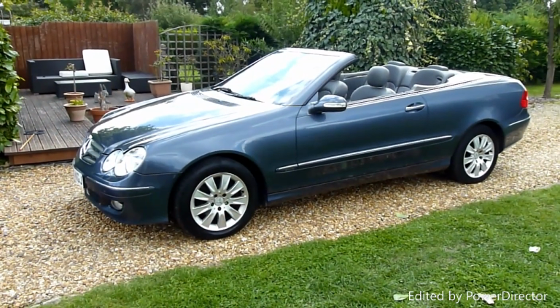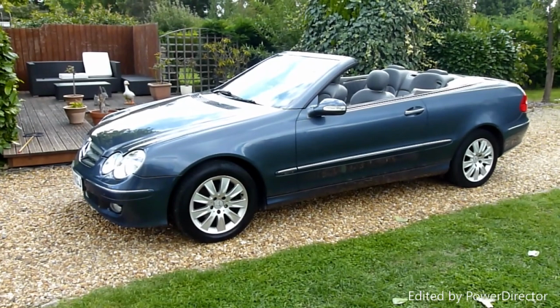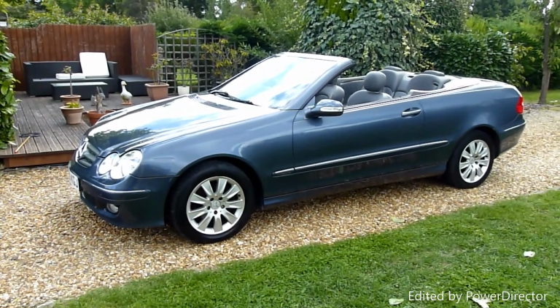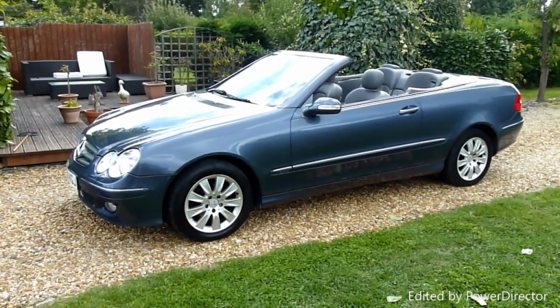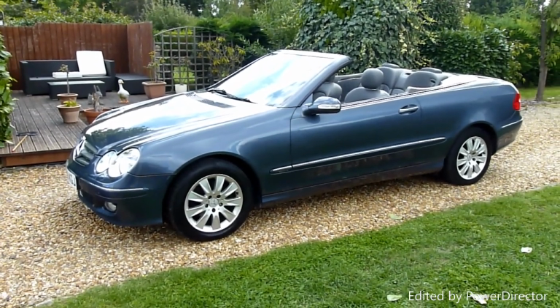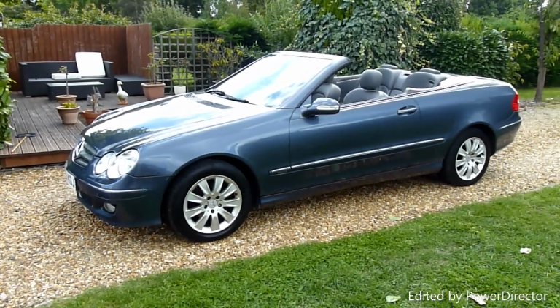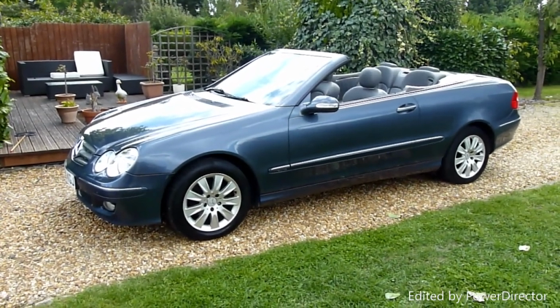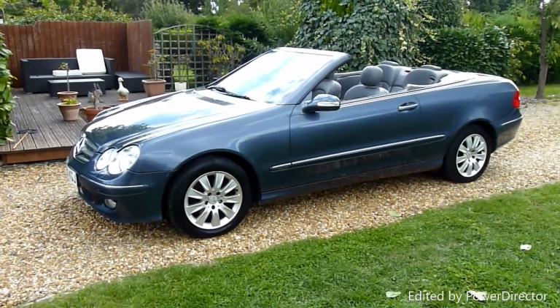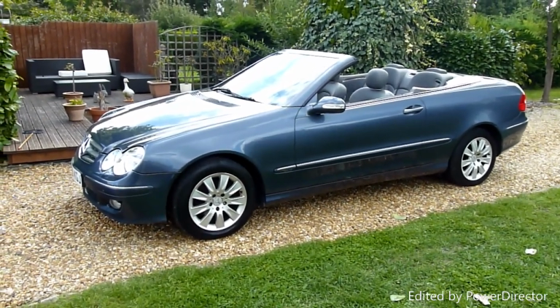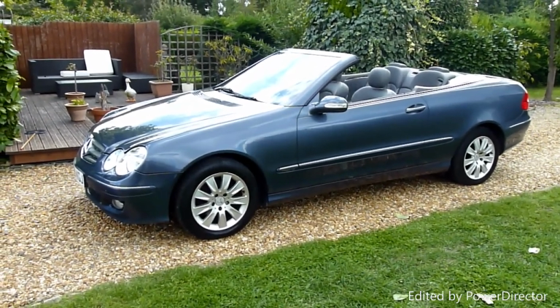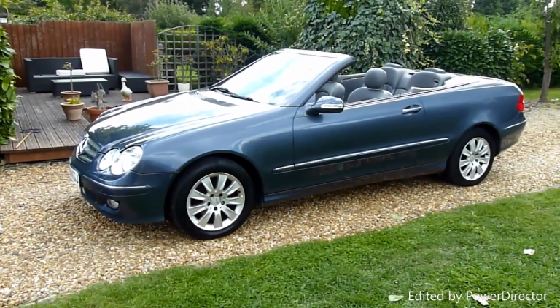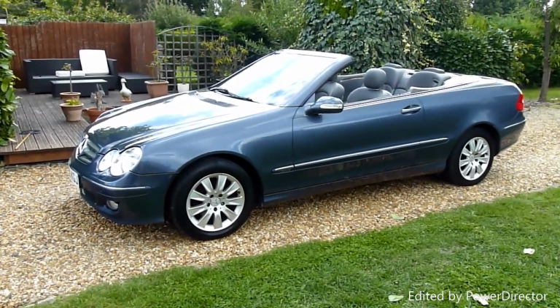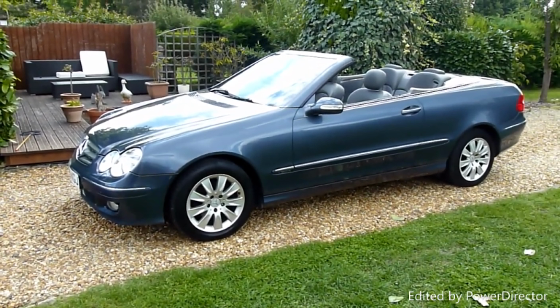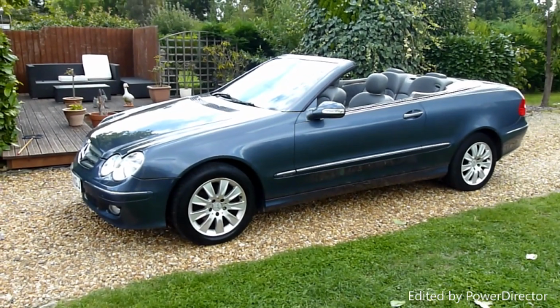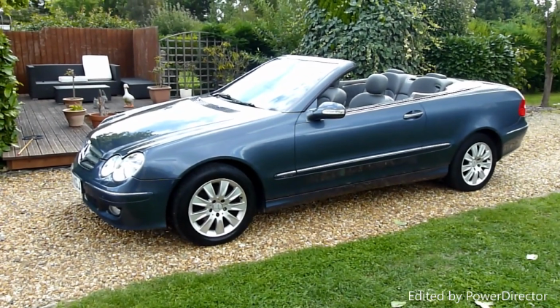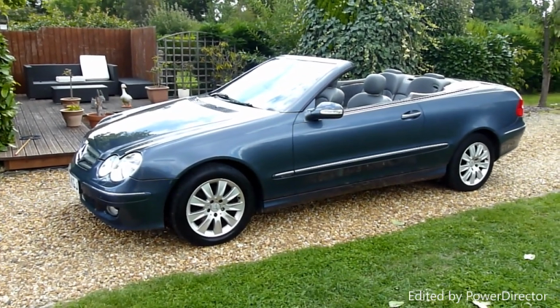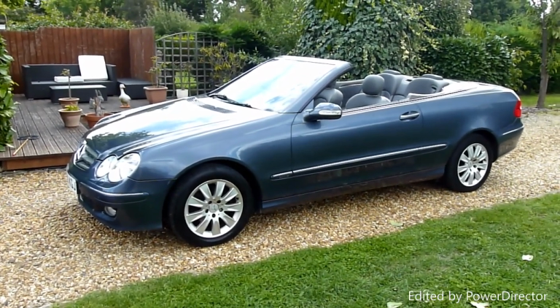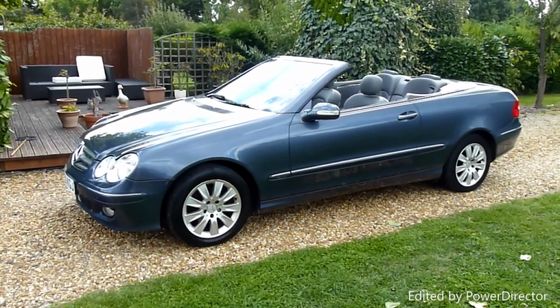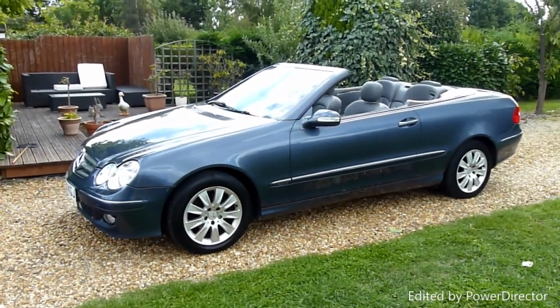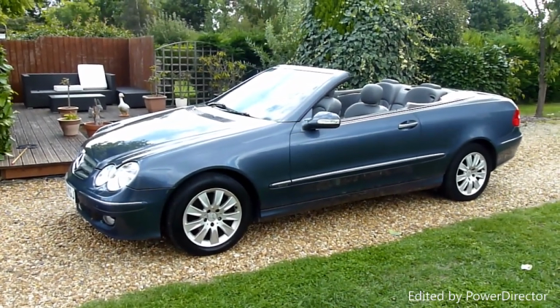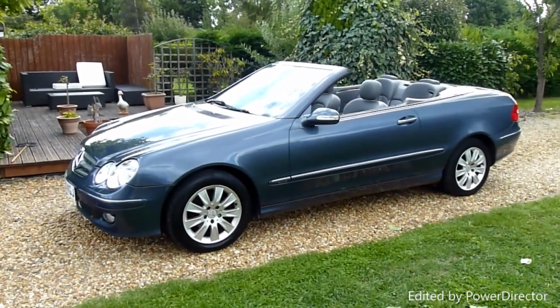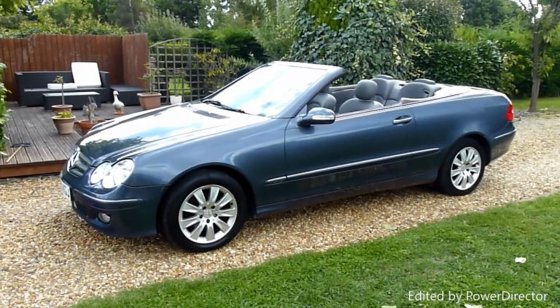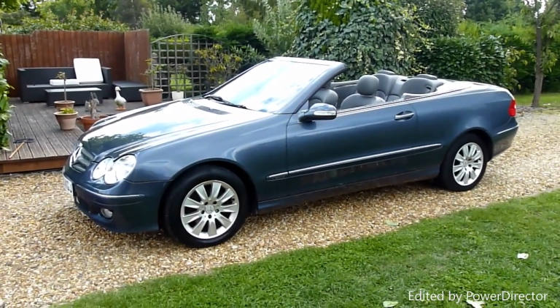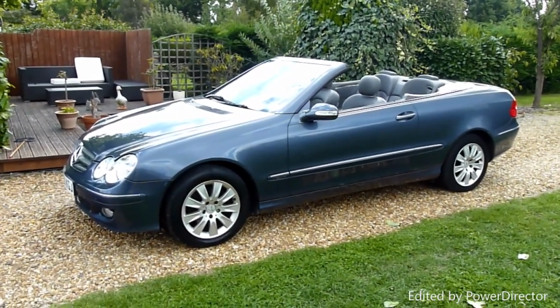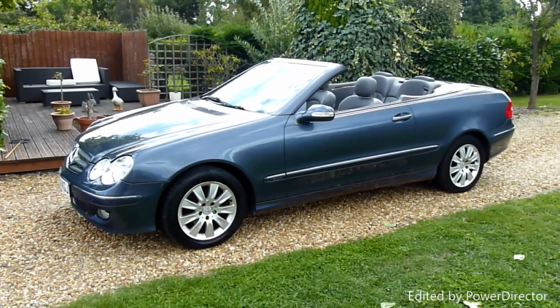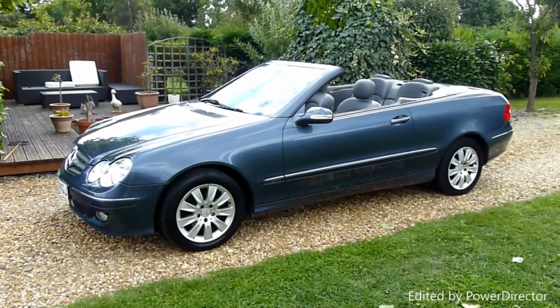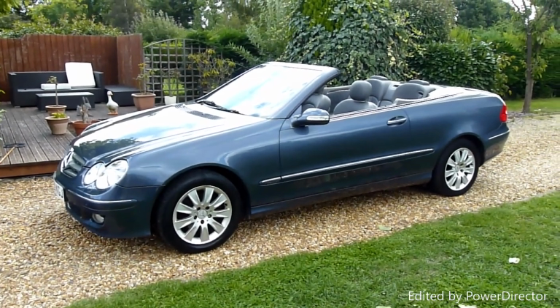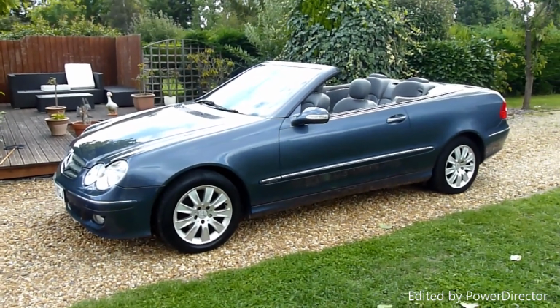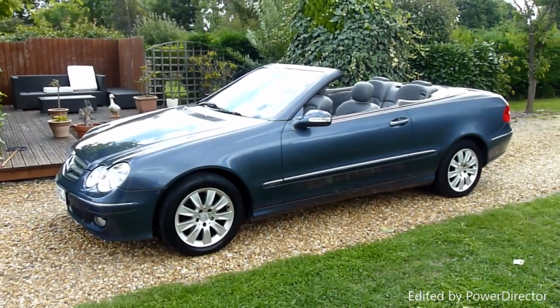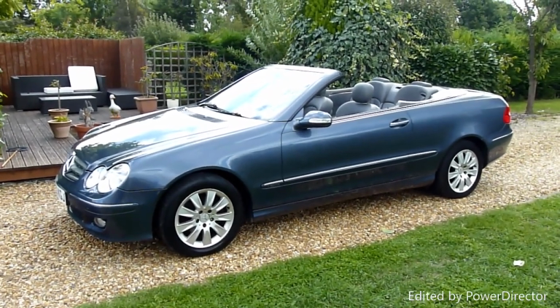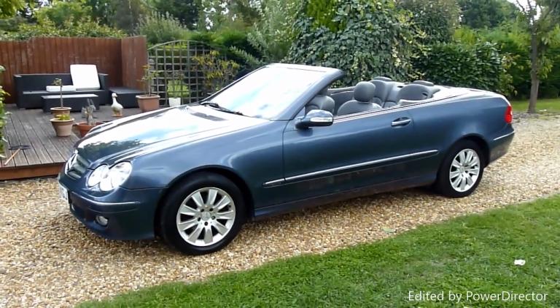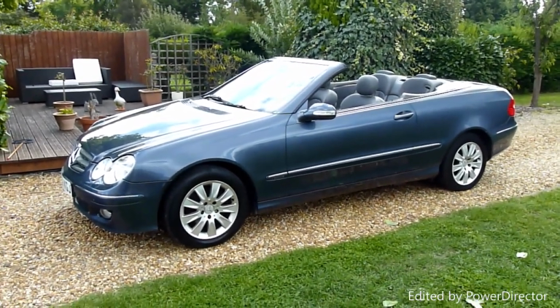Hello and welcome to SDSC Specialist Cars. This is our video review of our 2006 06-registered Mercedes CLK 200 Compressor Elegance Convertible. She's just come in to us, finished in grey with grey leather interior.